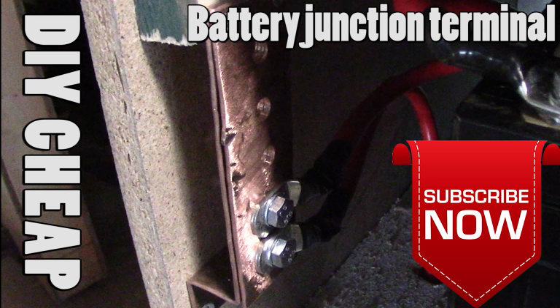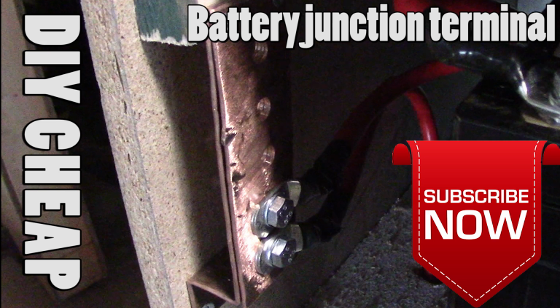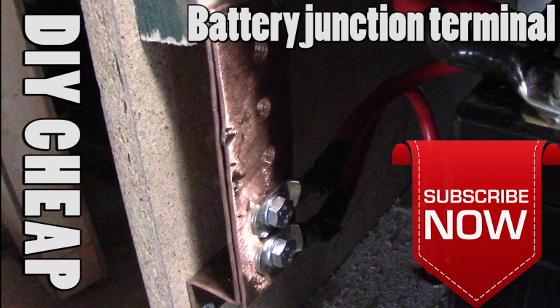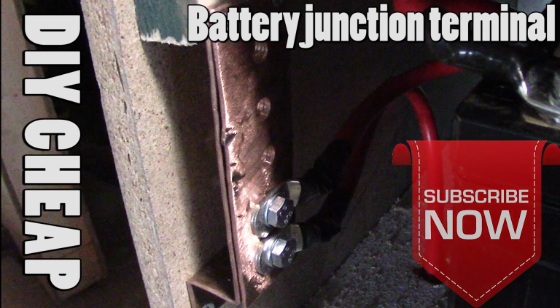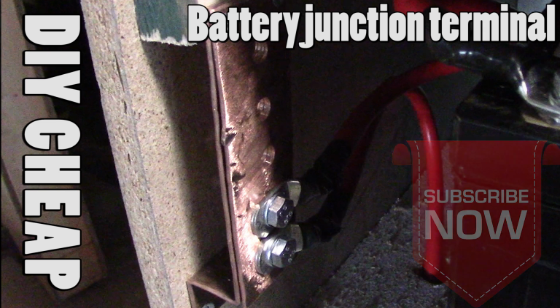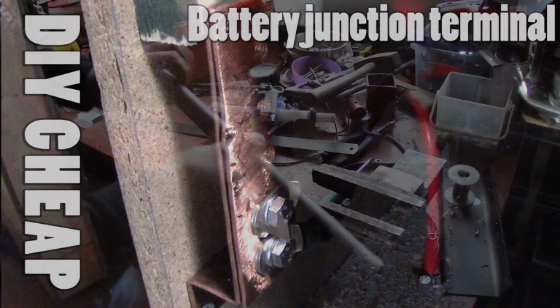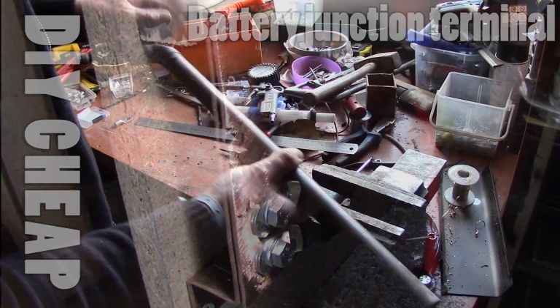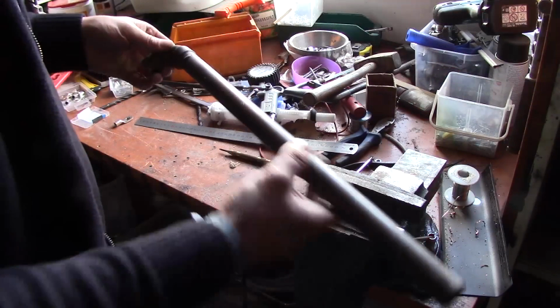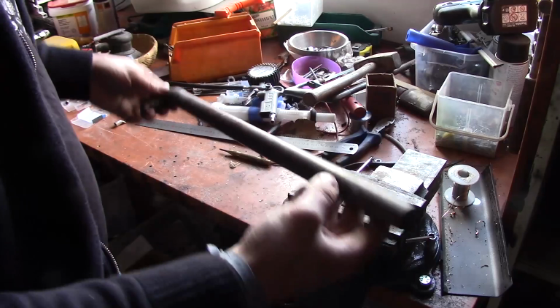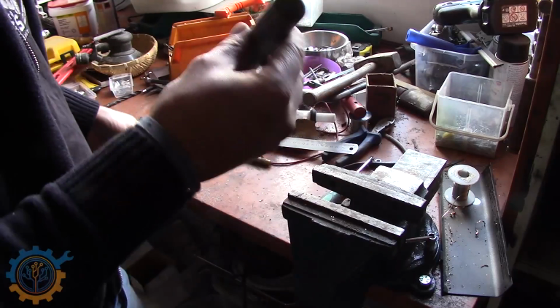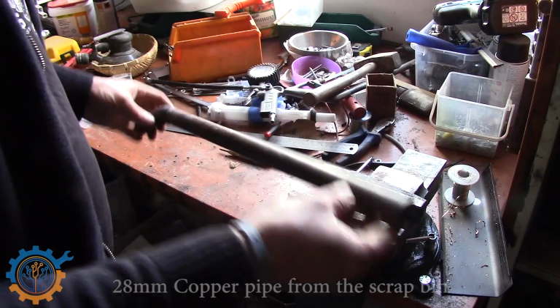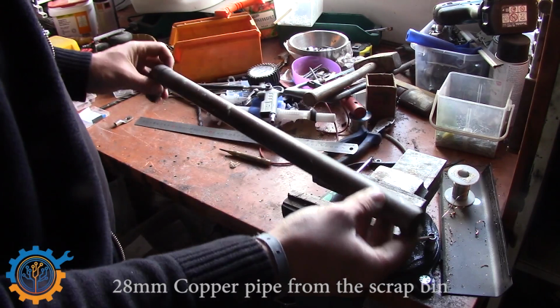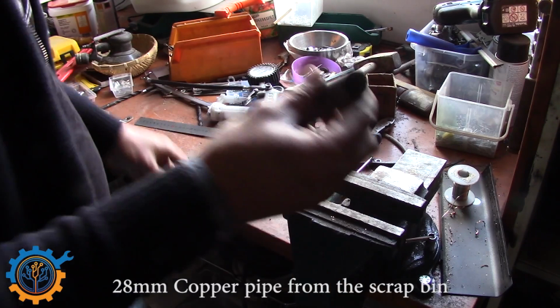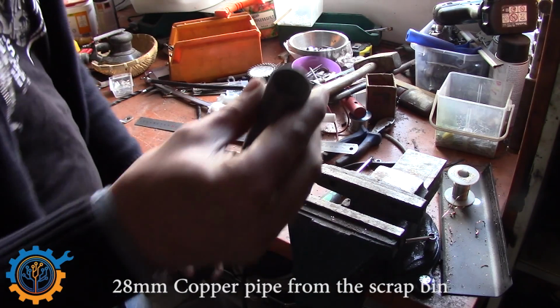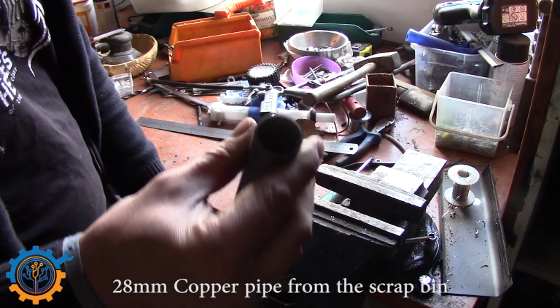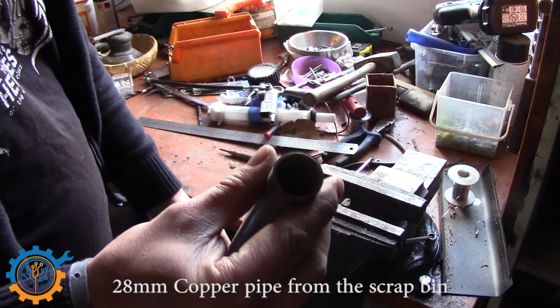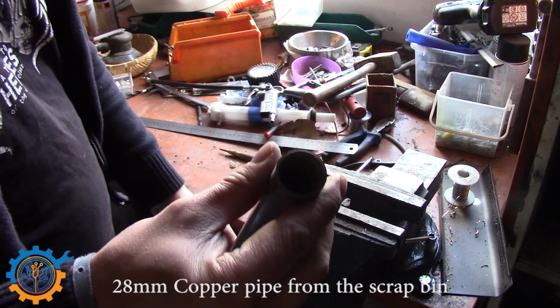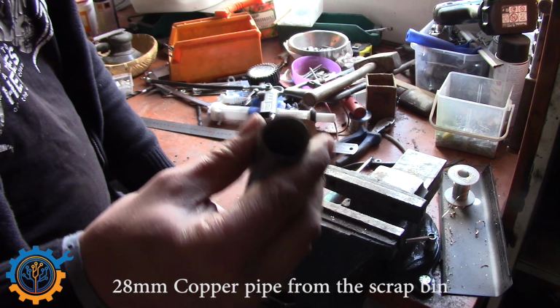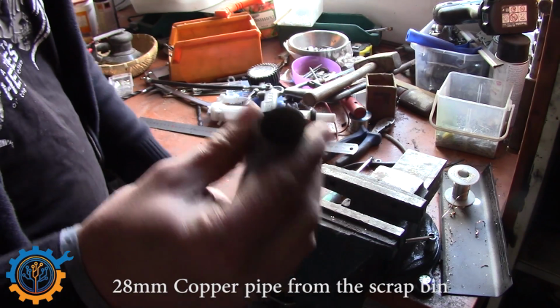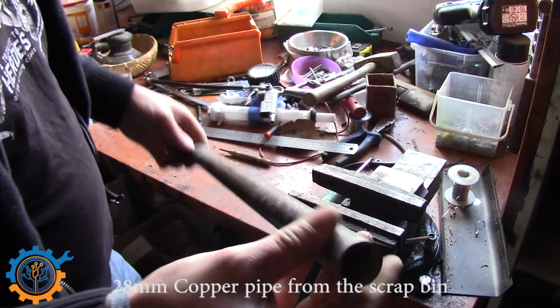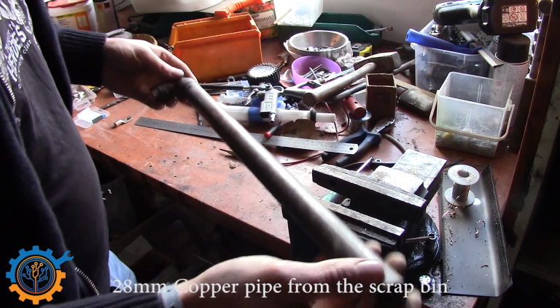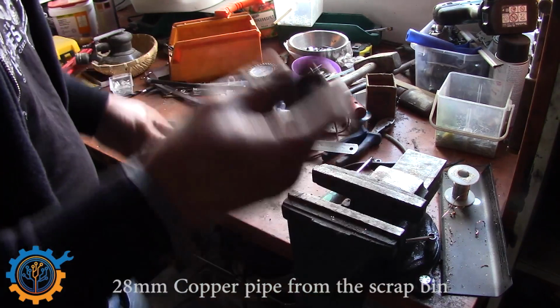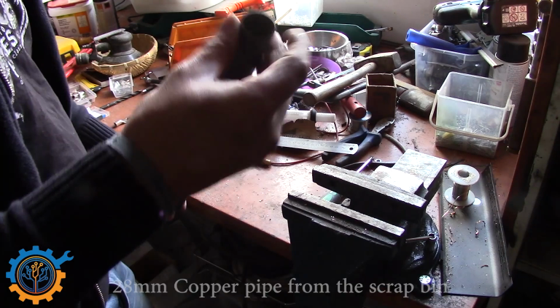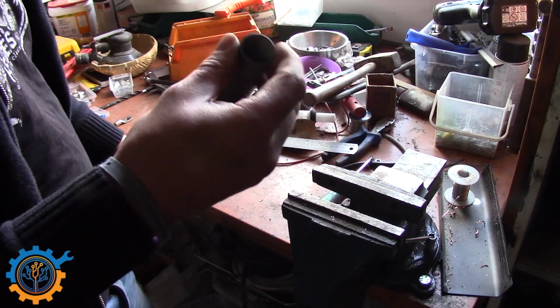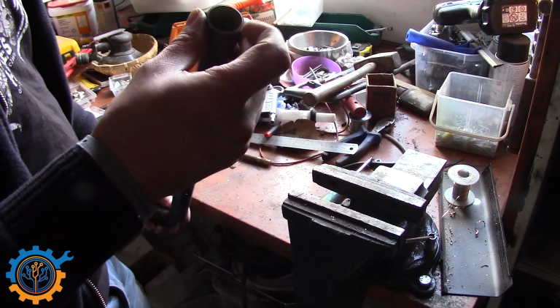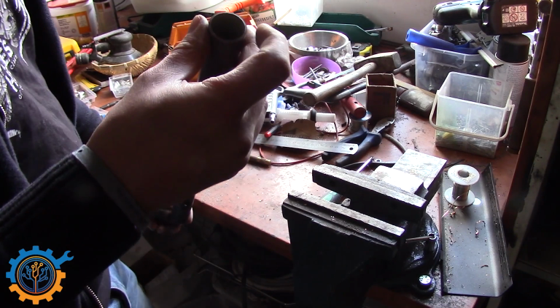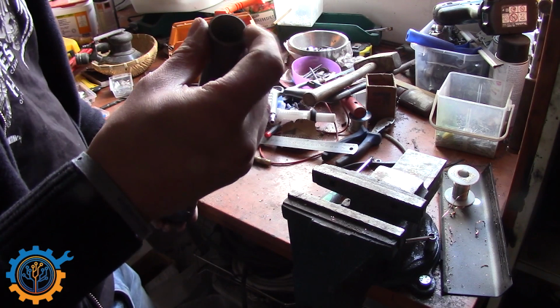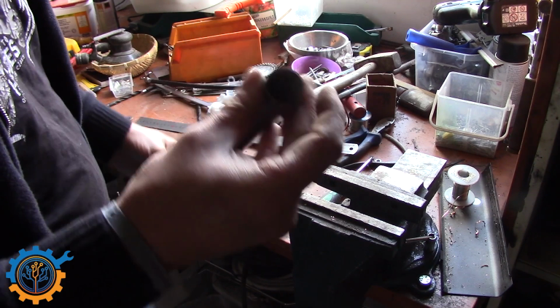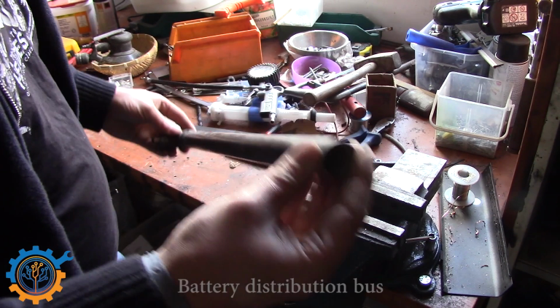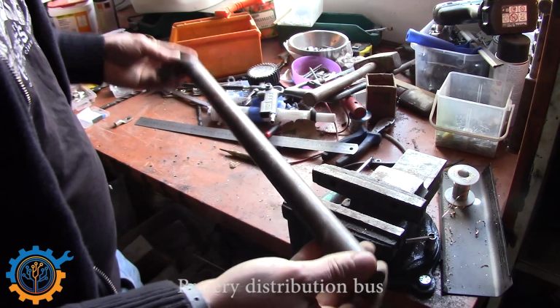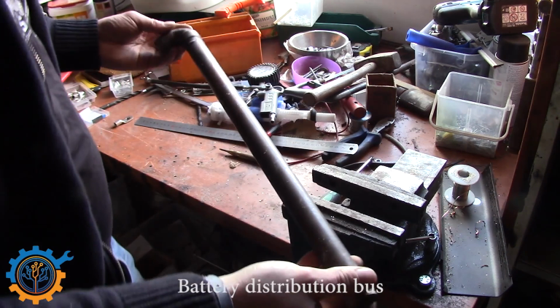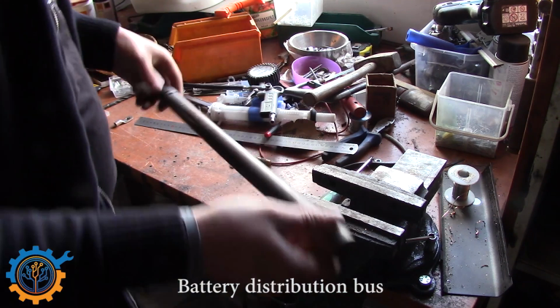When it comes to the busbar, I will be using this sort of pipe here. It's rather thick — I think it is 28 millimeters in diameter and one or one and a half millimeters thick.